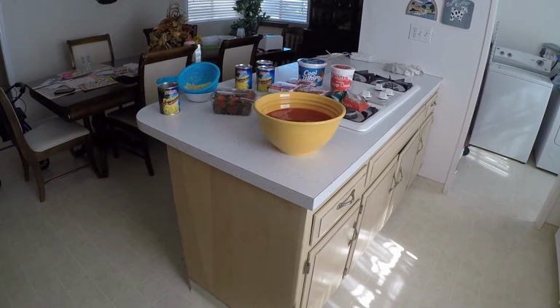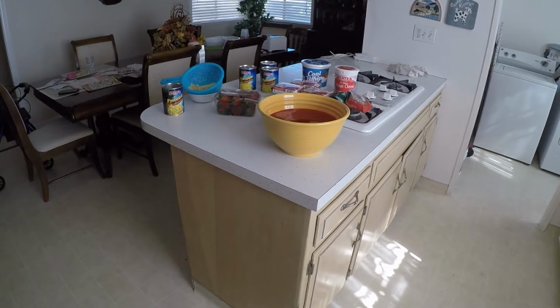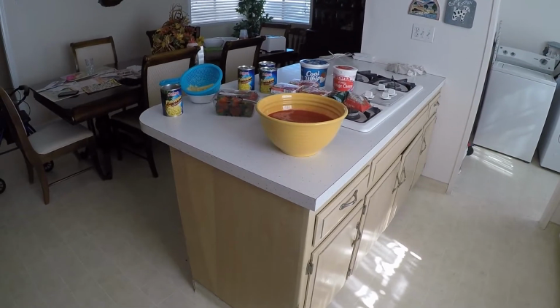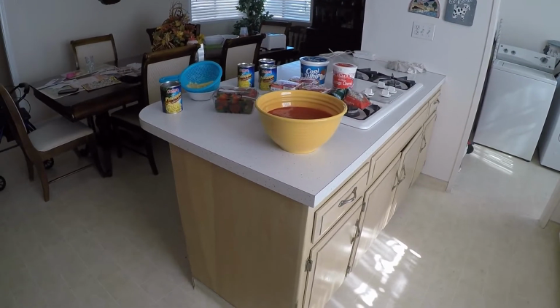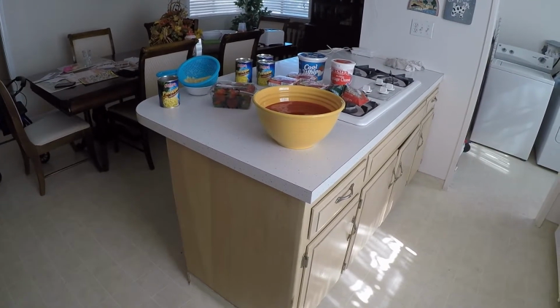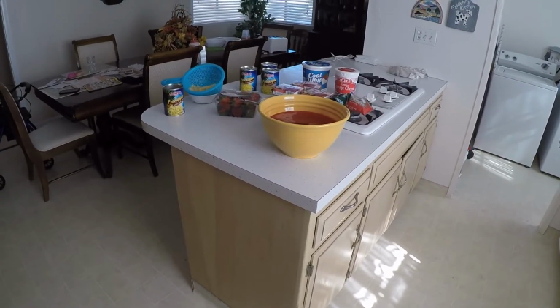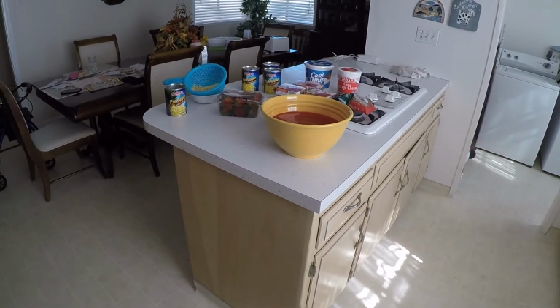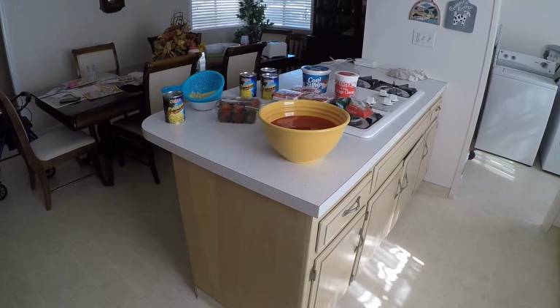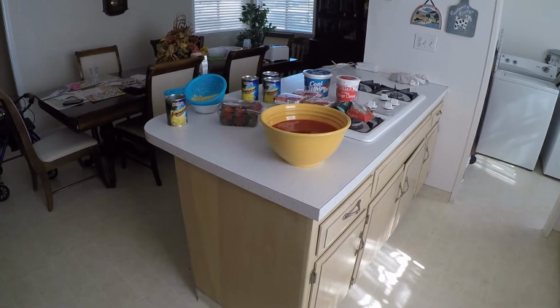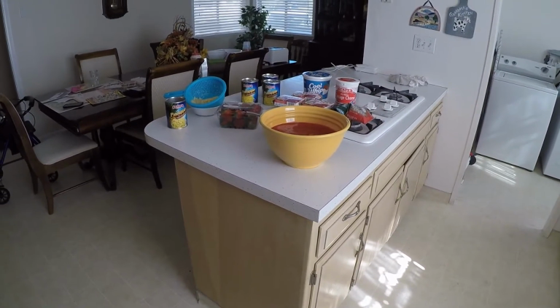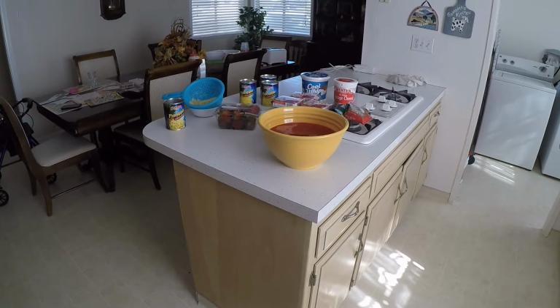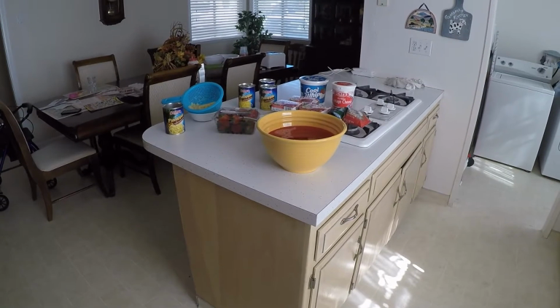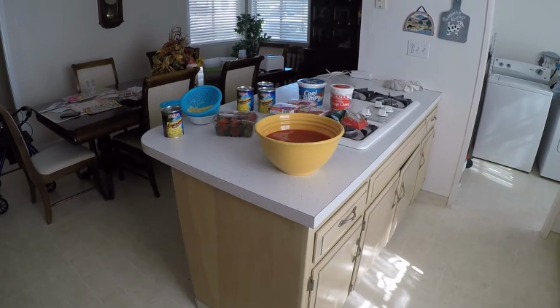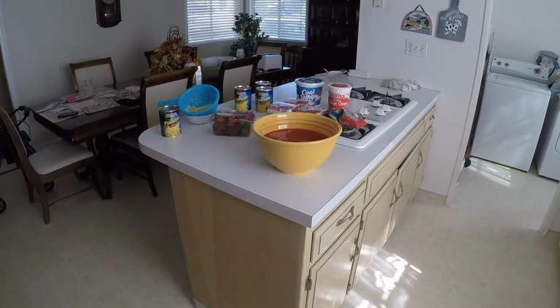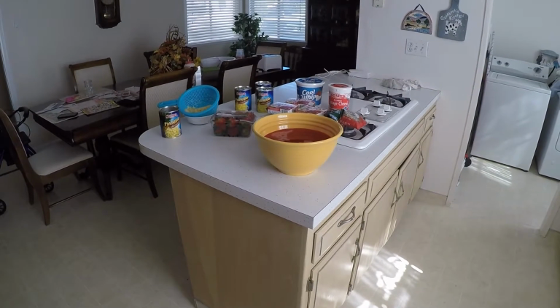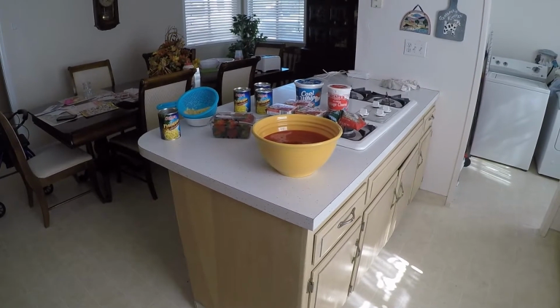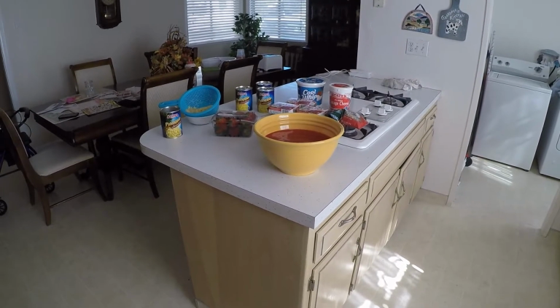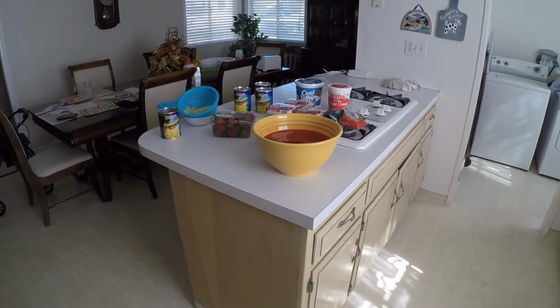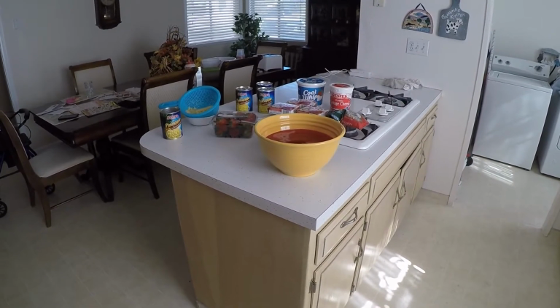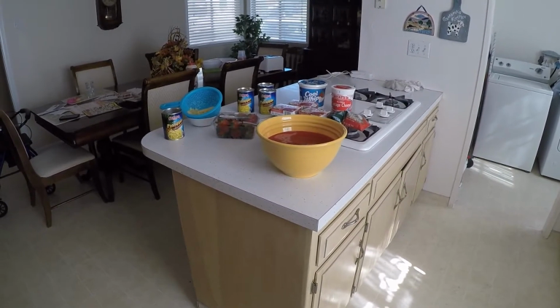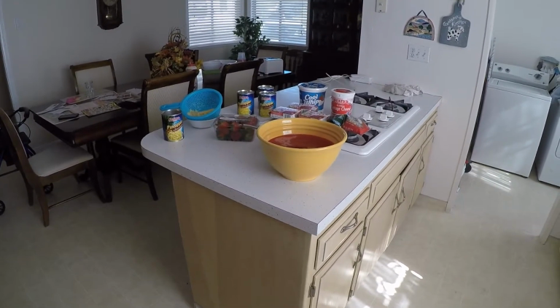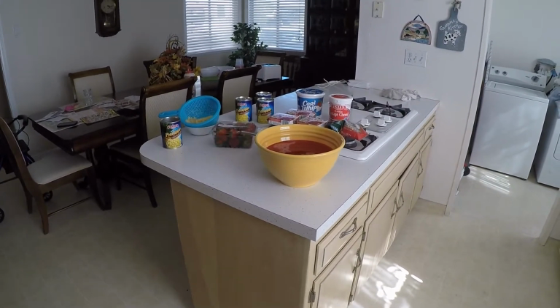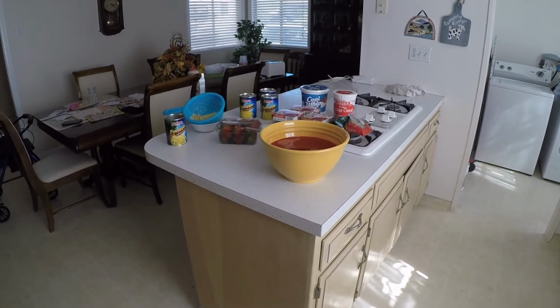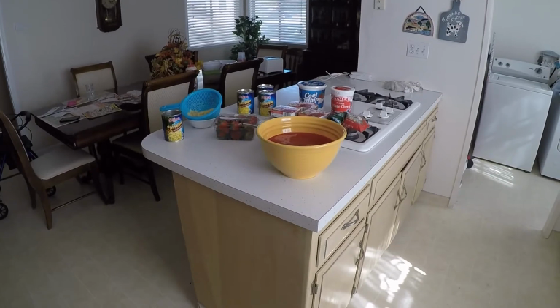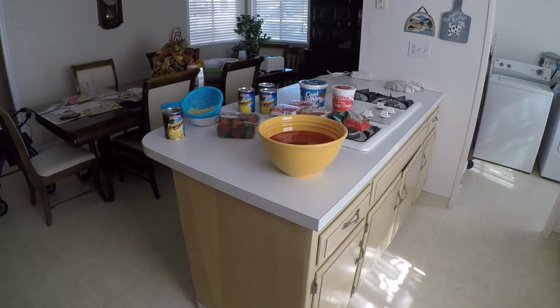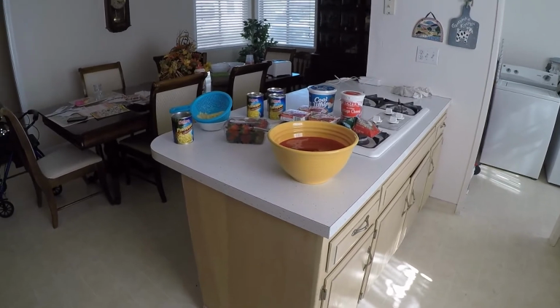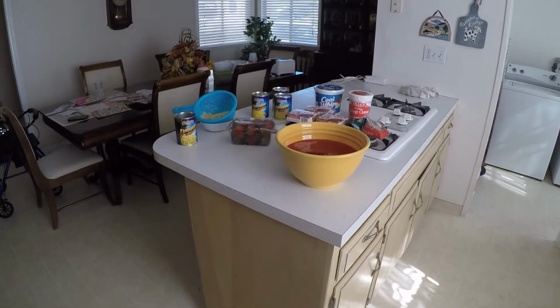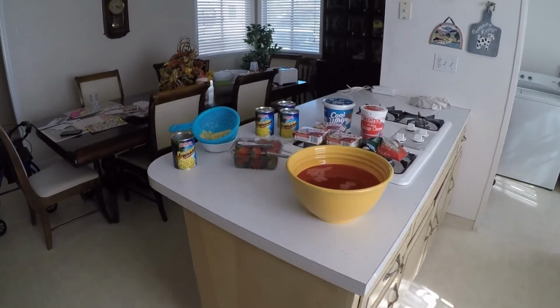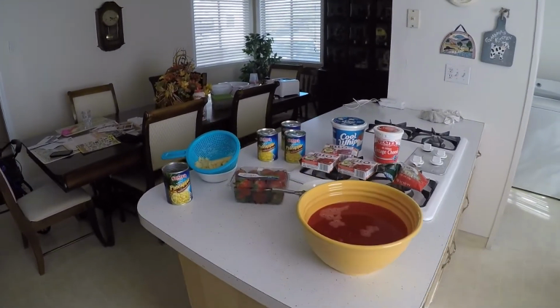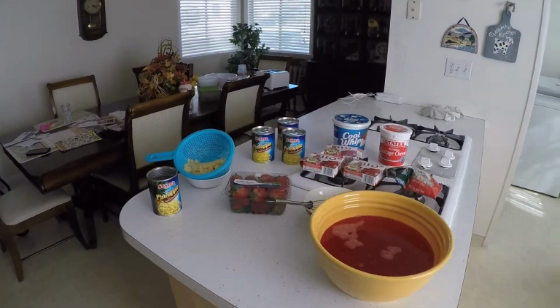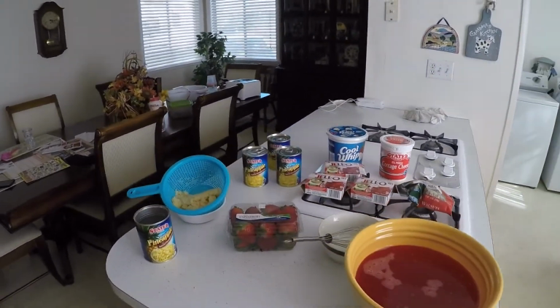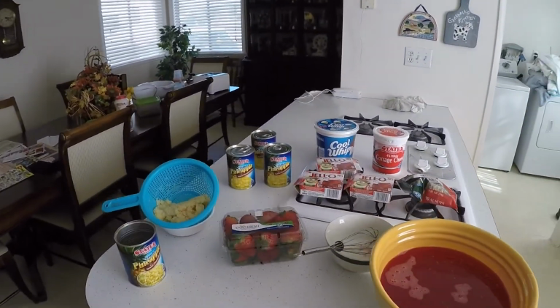Hello, this is Robert and I'm going to be showing my aunties how I make my Jell-O Strawberry Surprise. It is very easy to make. Here are the ingredients. Everything is from Stater Brothers.